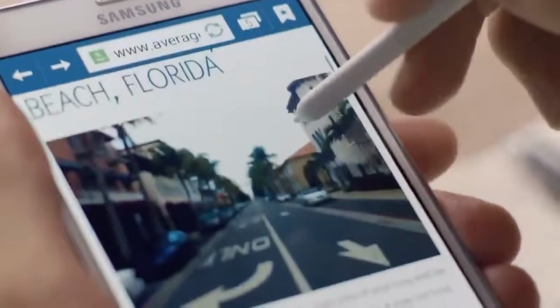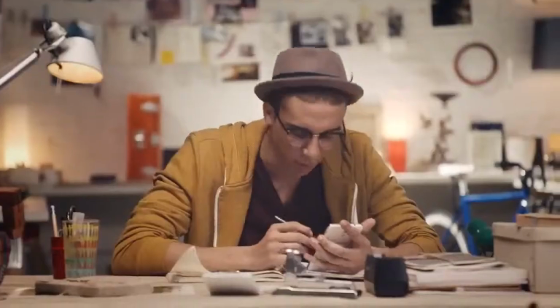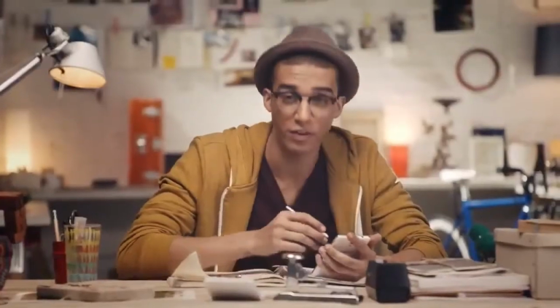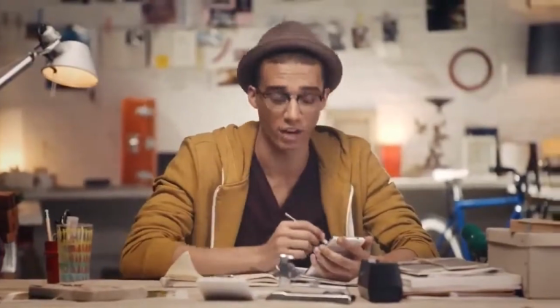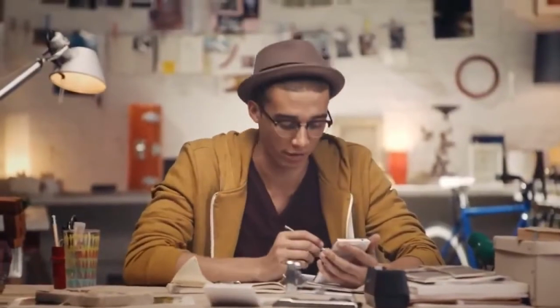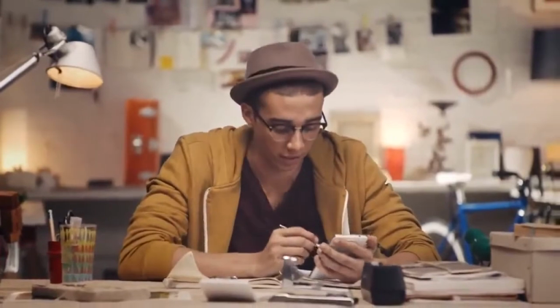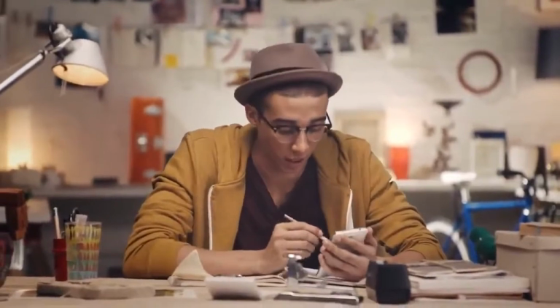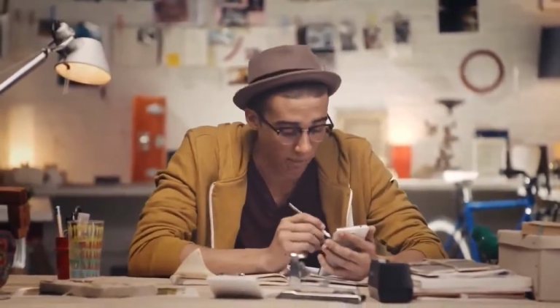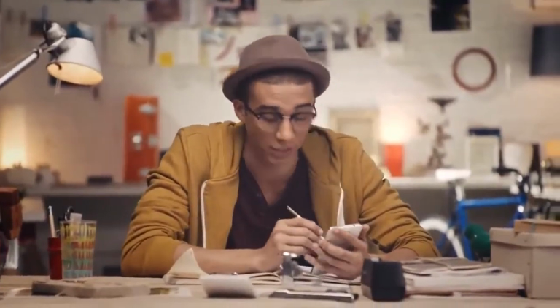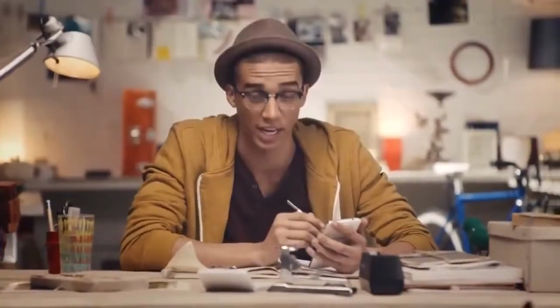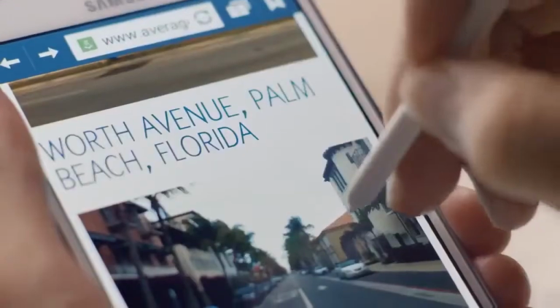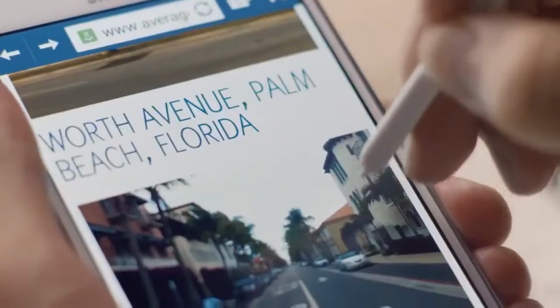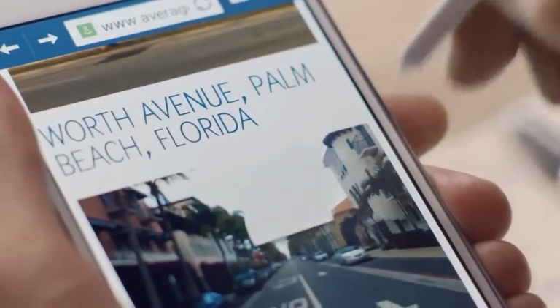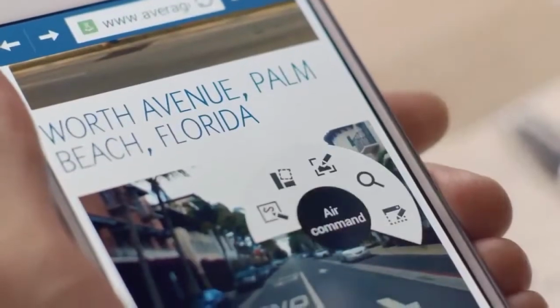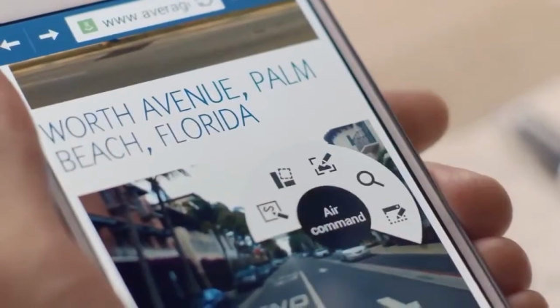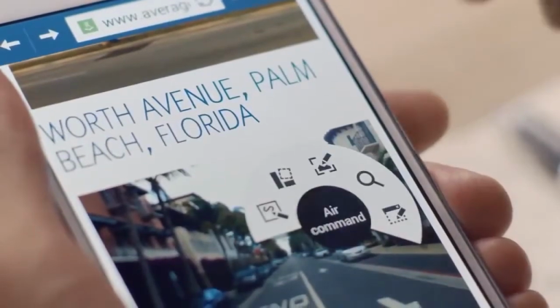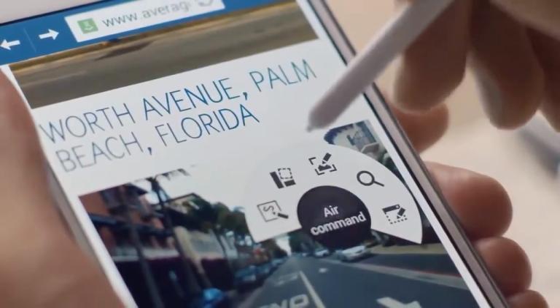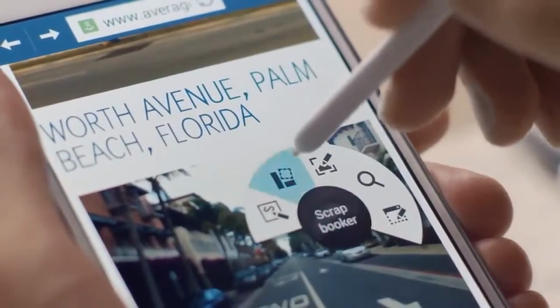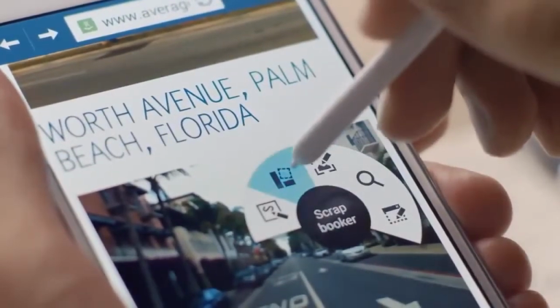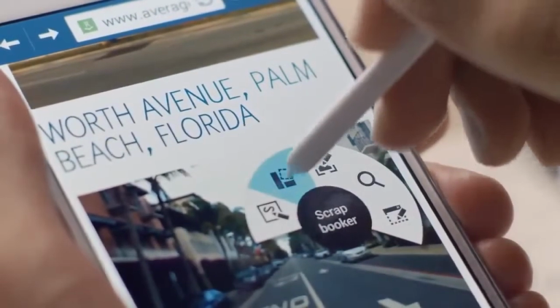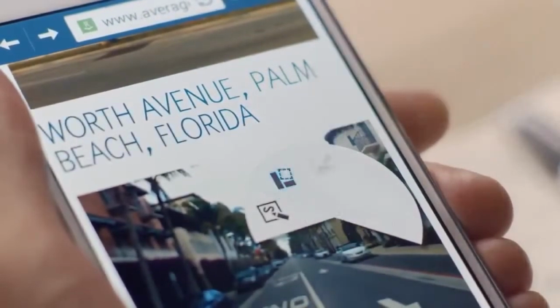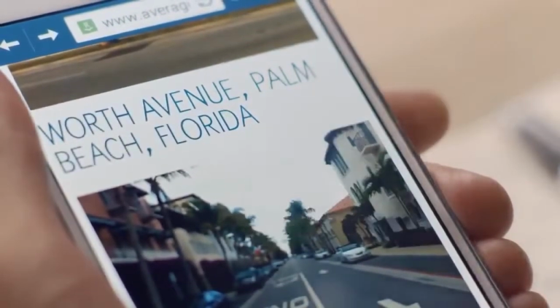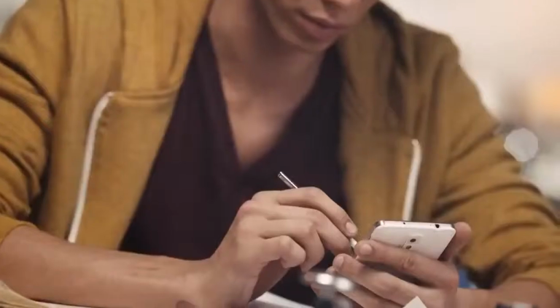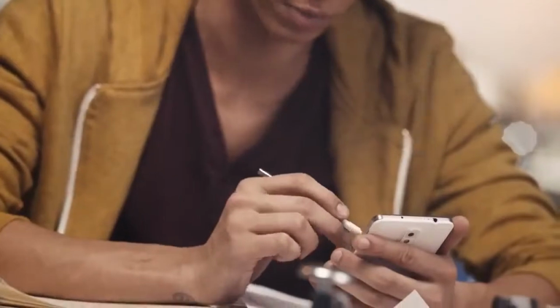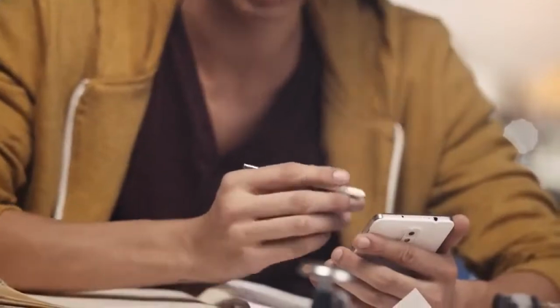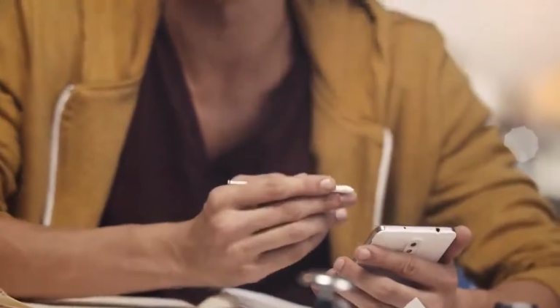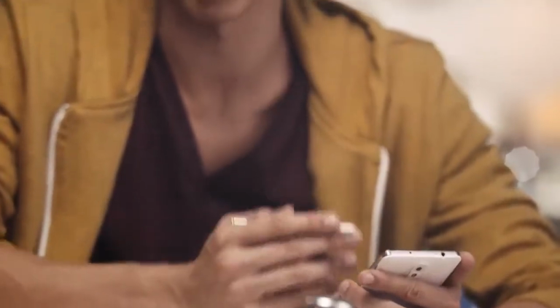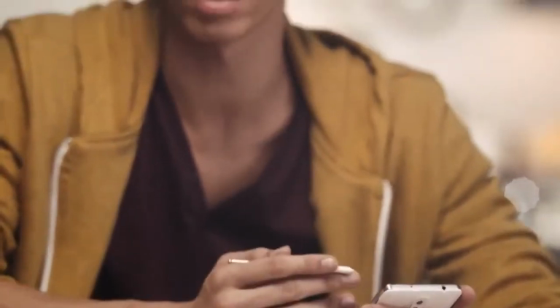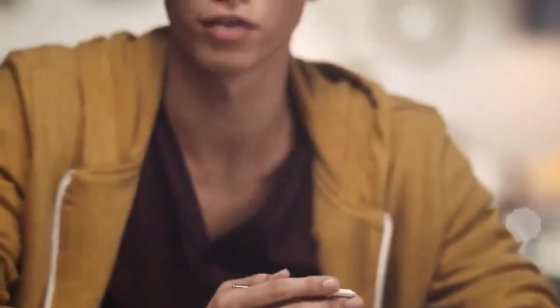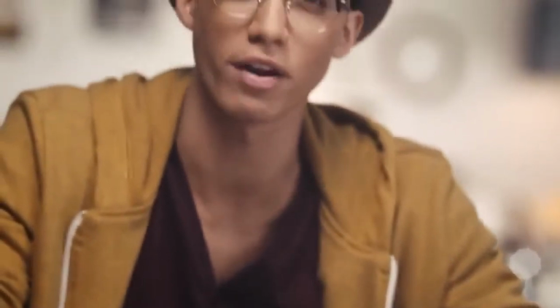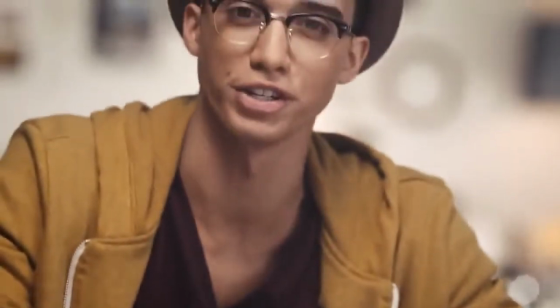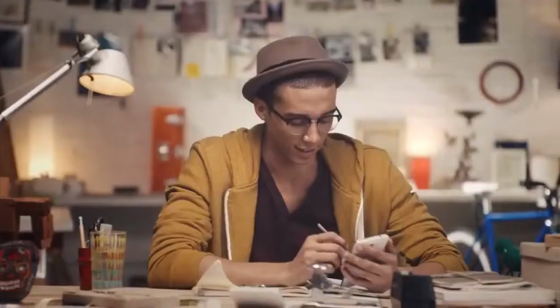Scrapbook is part of the five Air Command functions that are optimized for the S Pen. Just by pressing the S Pen button as you hover anywhere on the screen, which means you can use it wherever and for whatever you're doing.